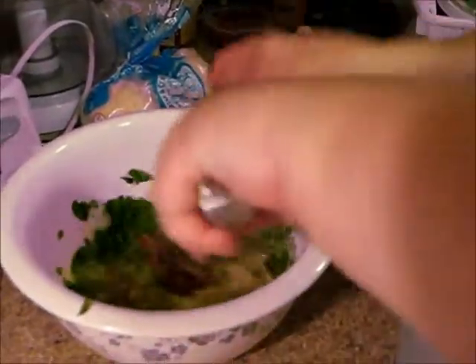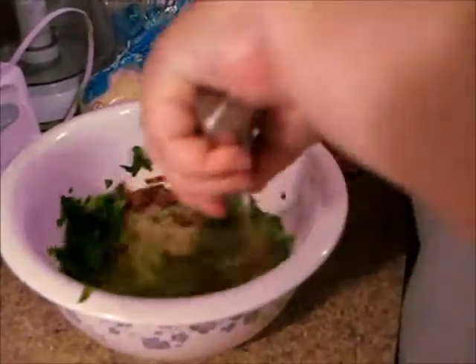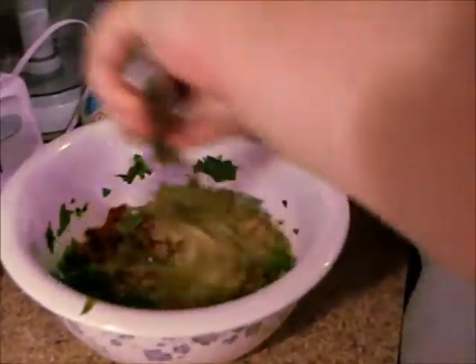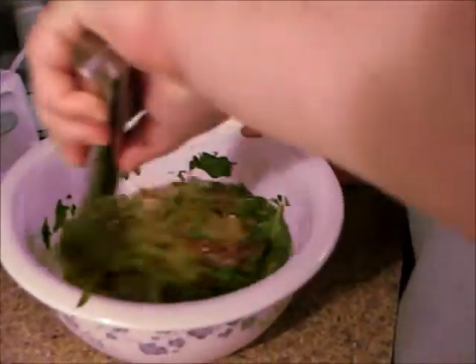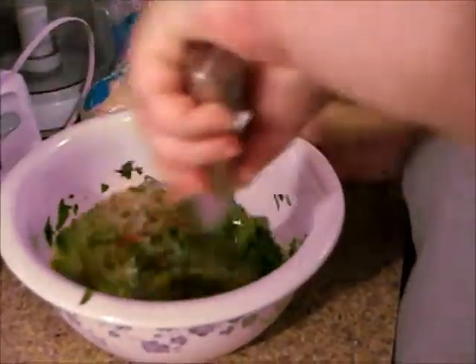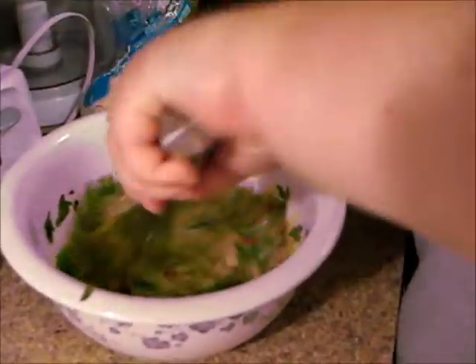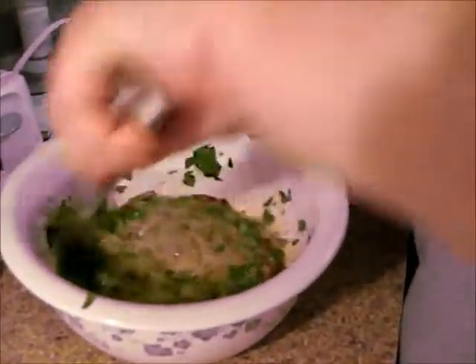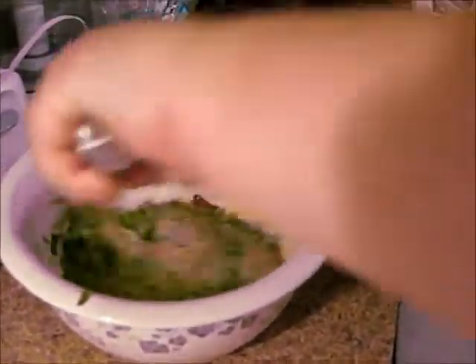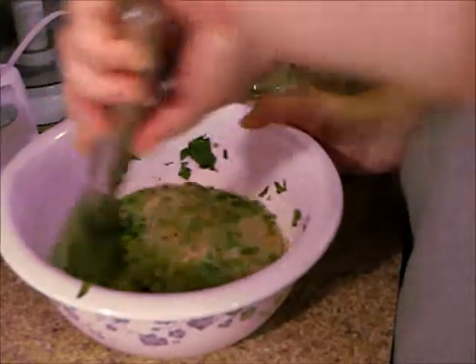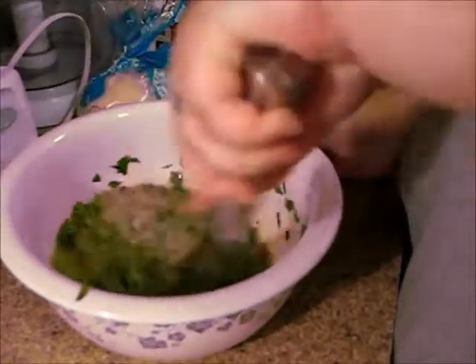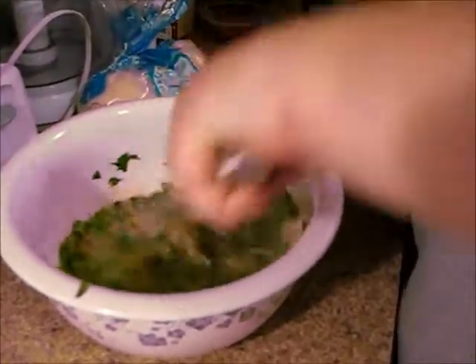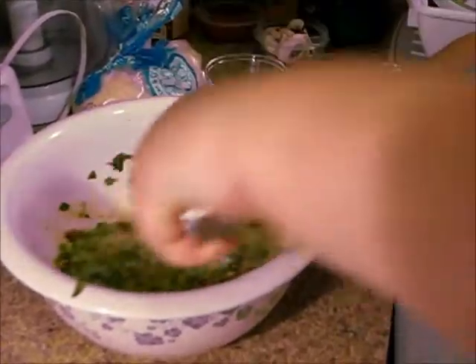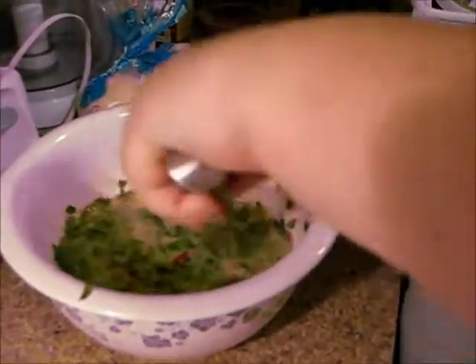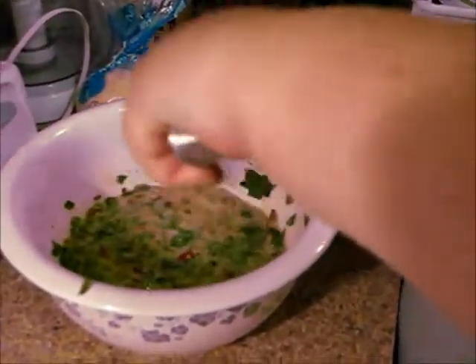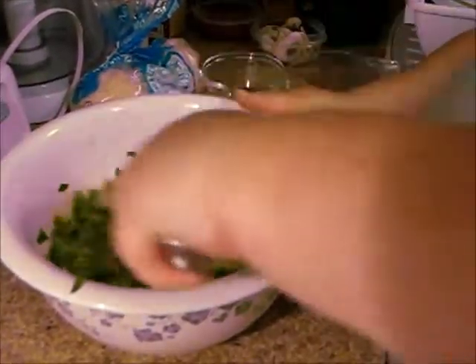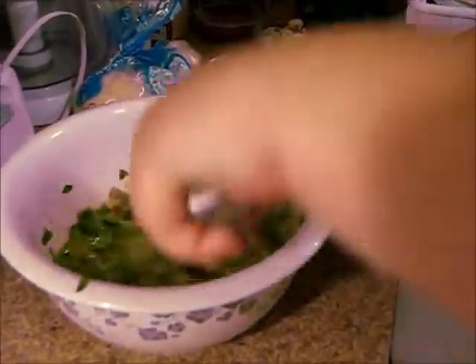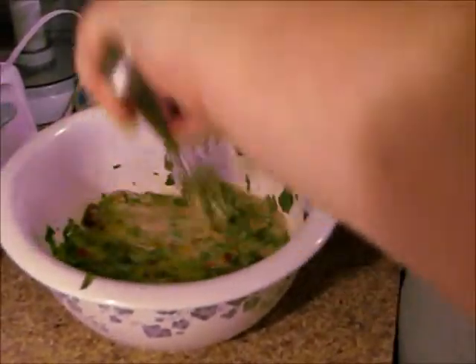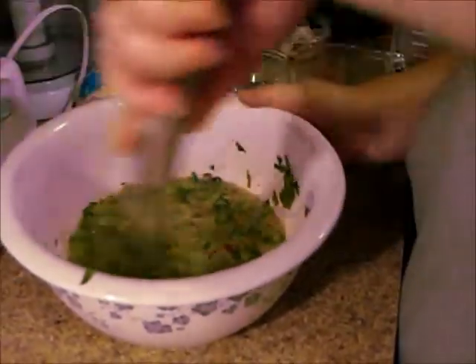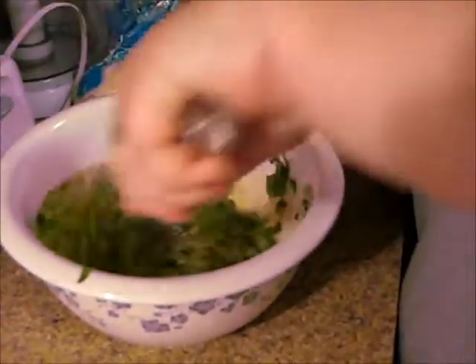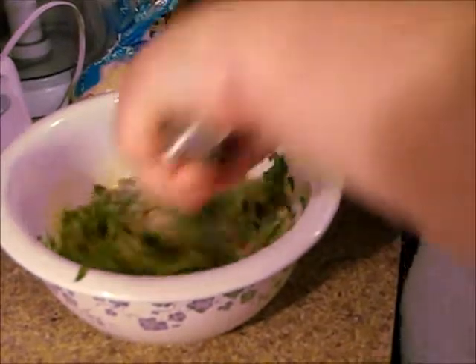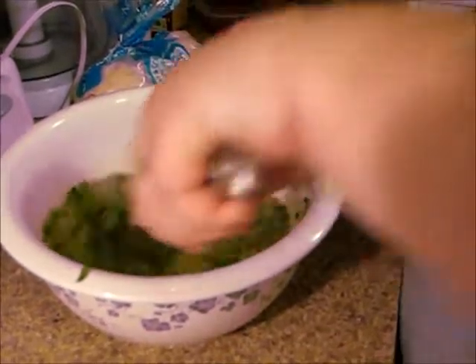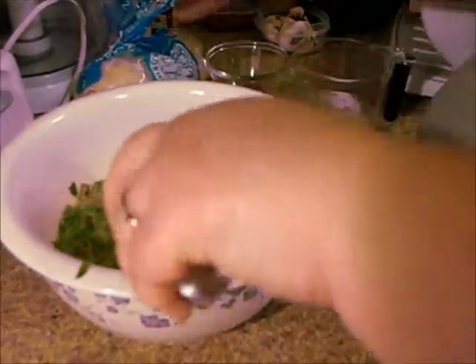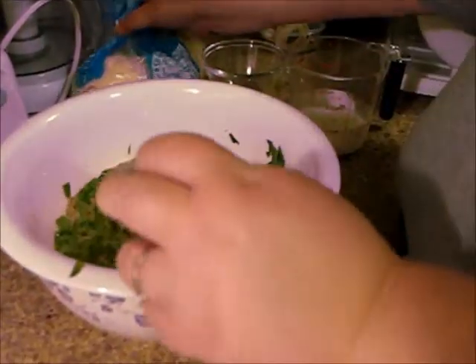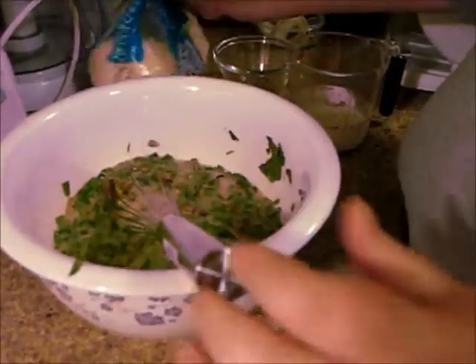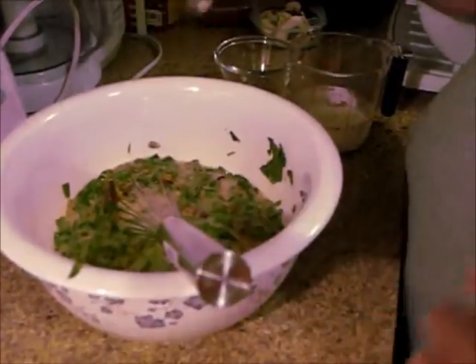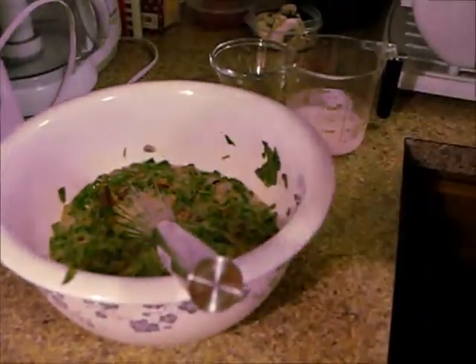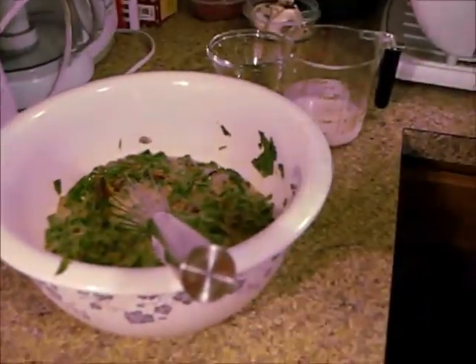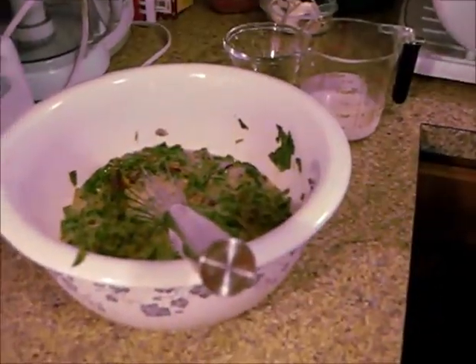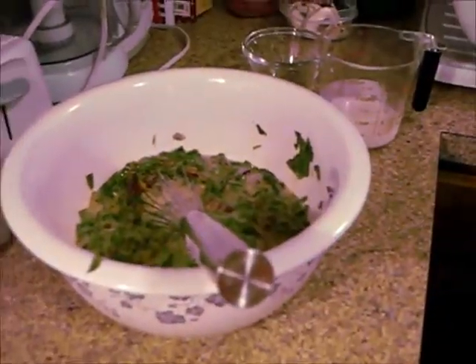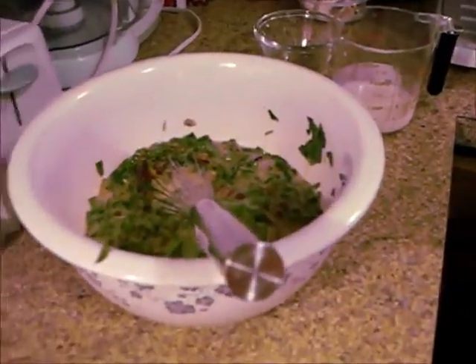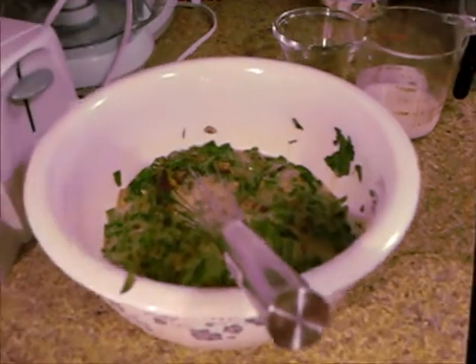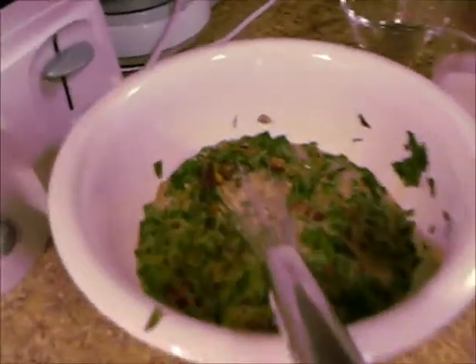I'm just going to stir that together. It's kind of just a throw-together type of thing — you can use whatever you have on hand. You don't have to add meat; you can substitute out whatever vegetable you want.